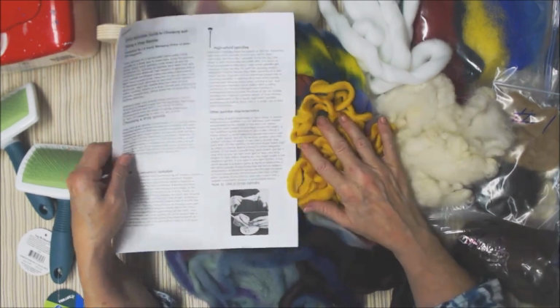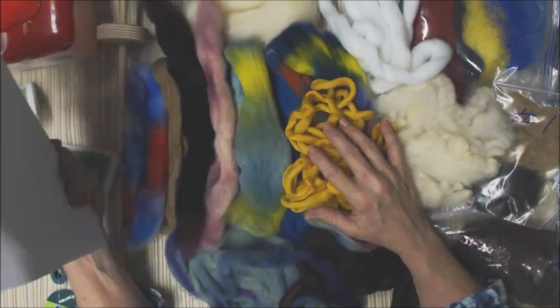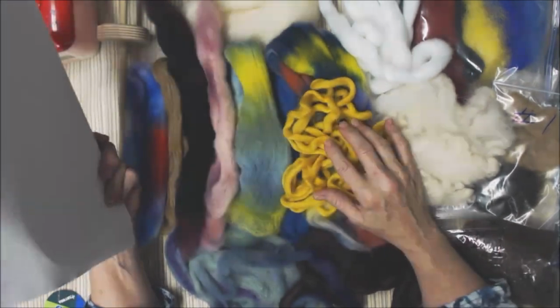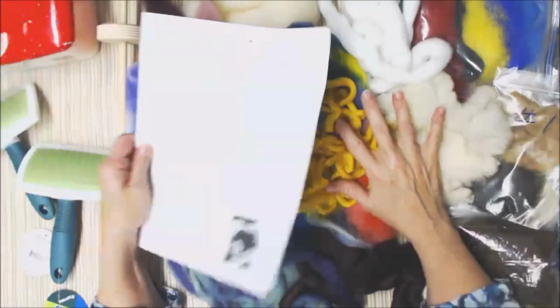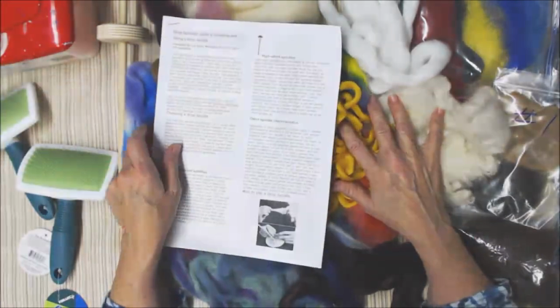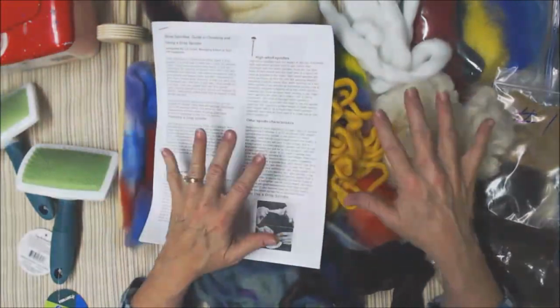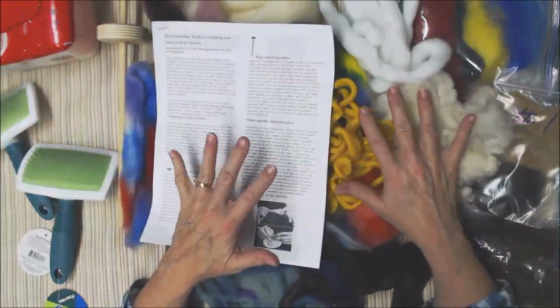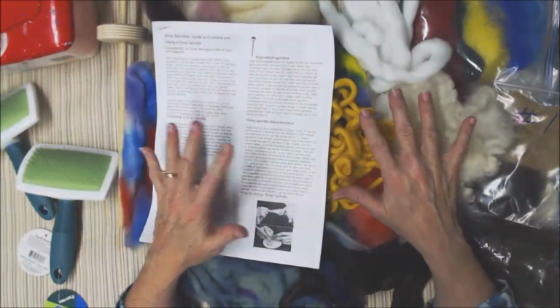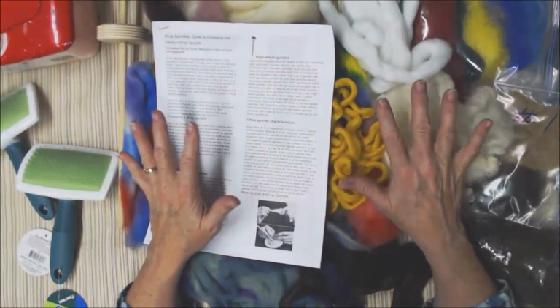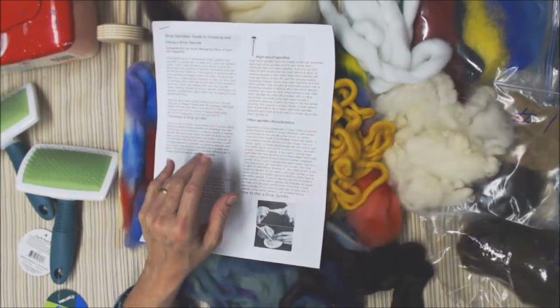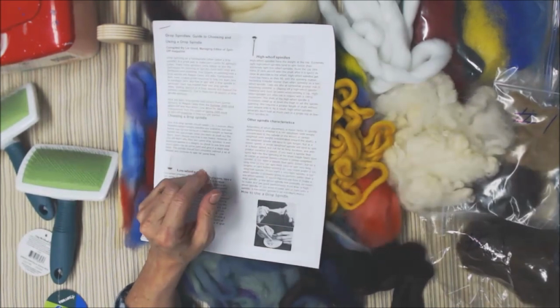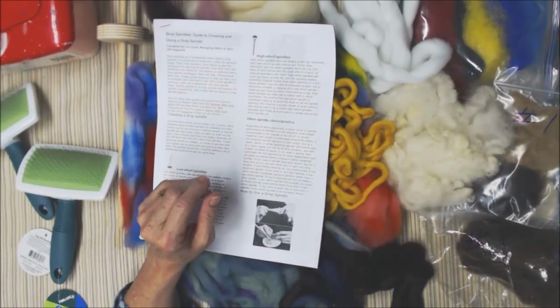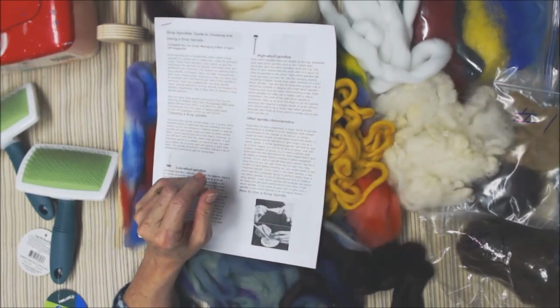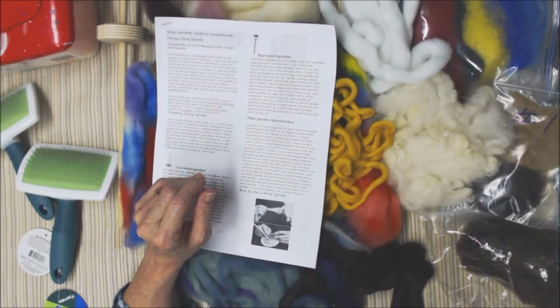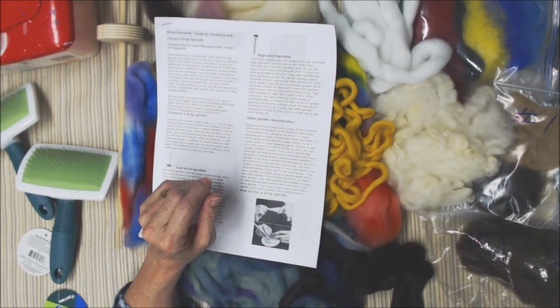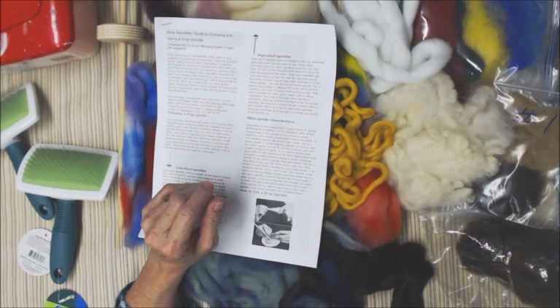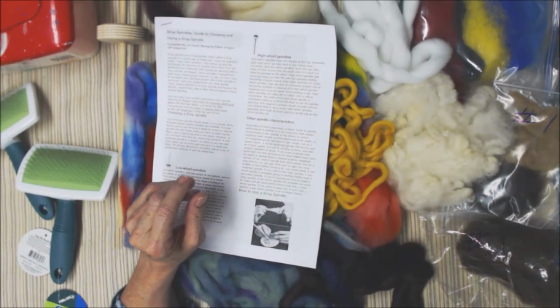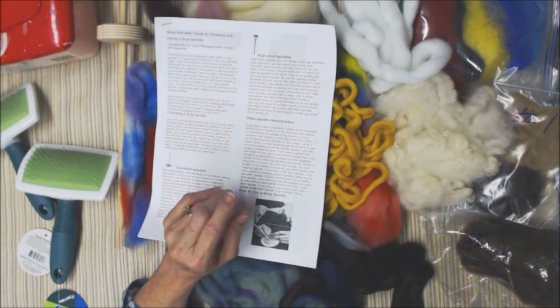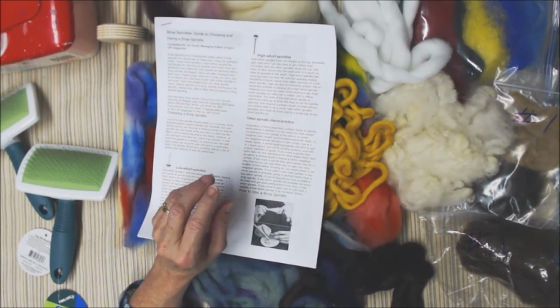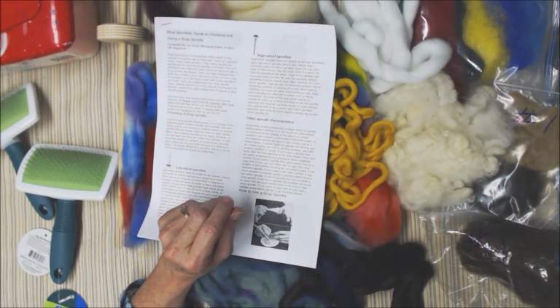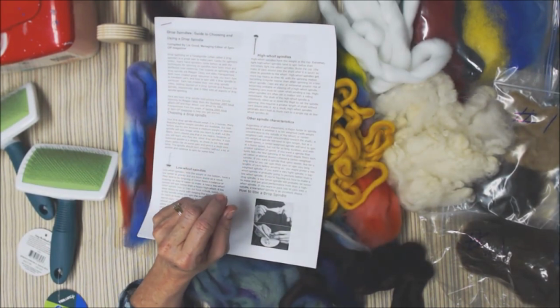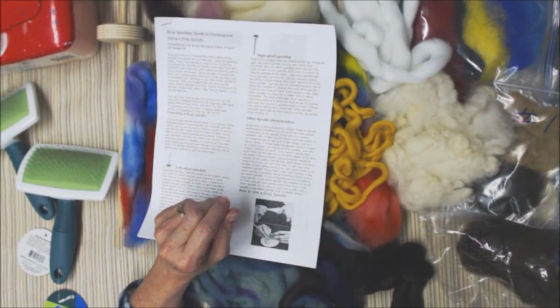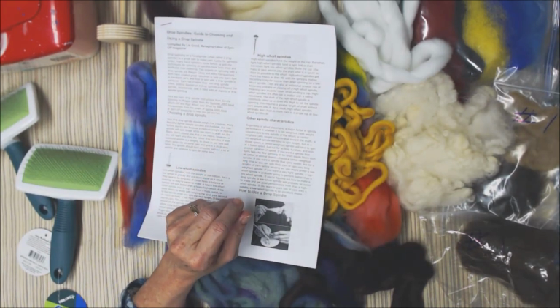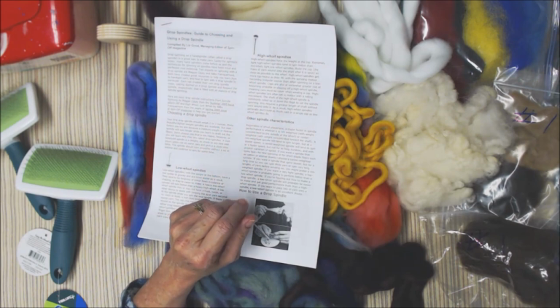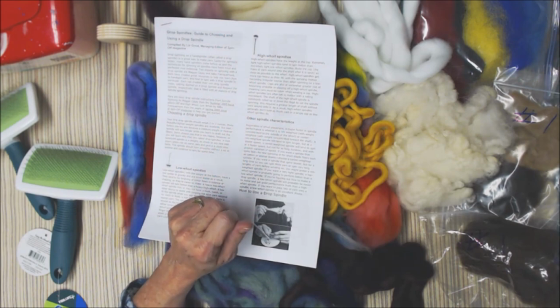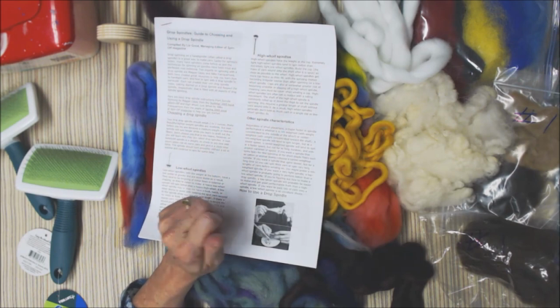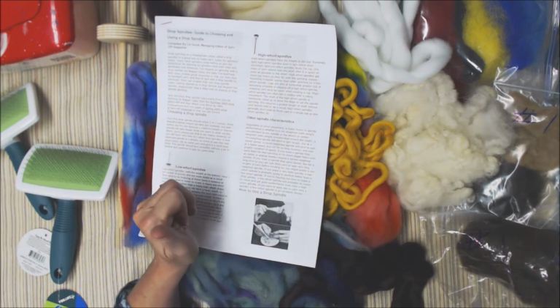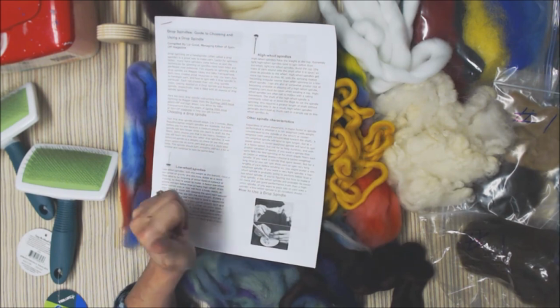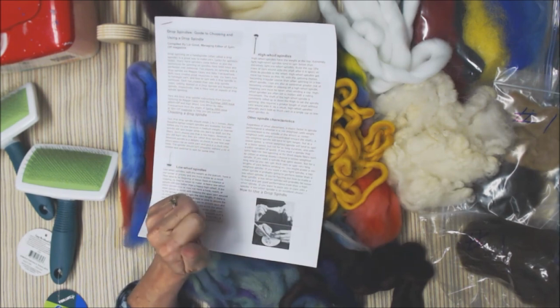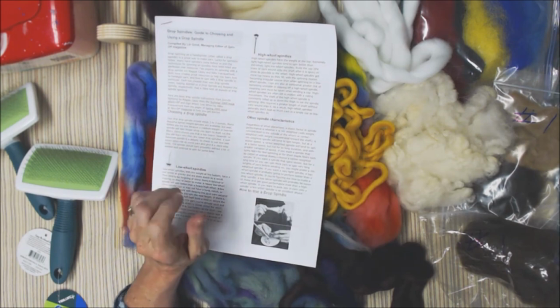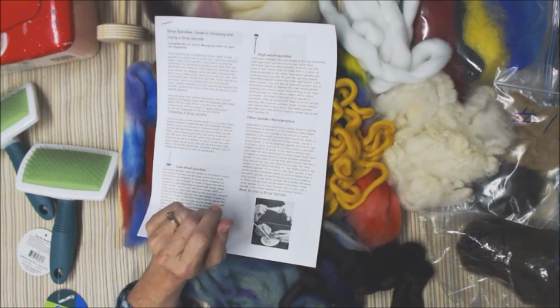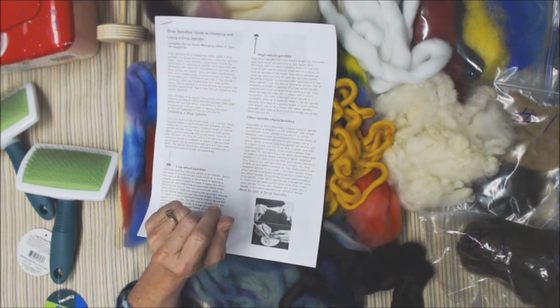Let me know if you're interested. I would love to sell all 10 of these kits and get my money back — I don't want to make money on them, I just want to recoup what I've already spent putting them together. And then I didn't get to do the class, so think about it. Let me know. God bless you. Bye-bye.